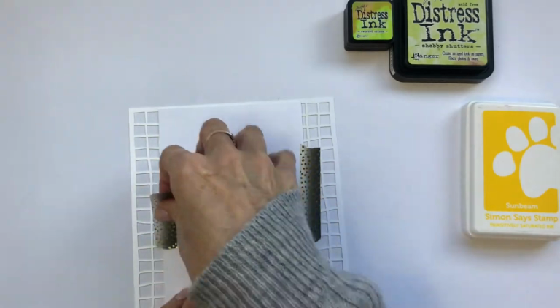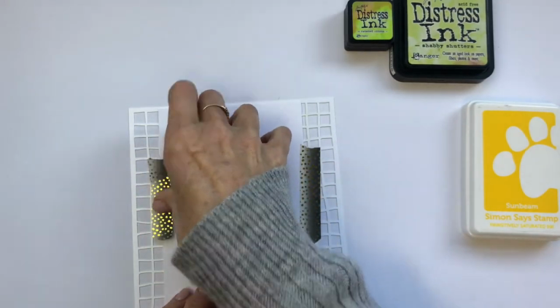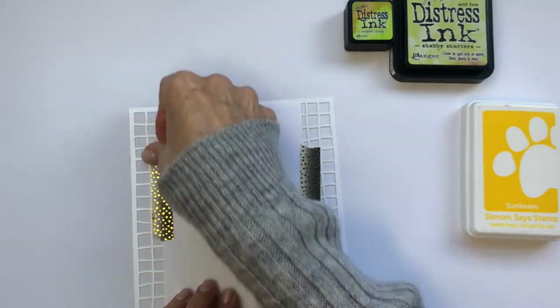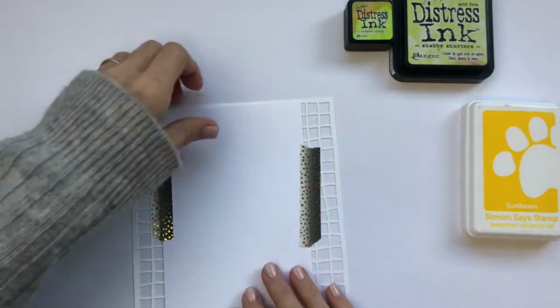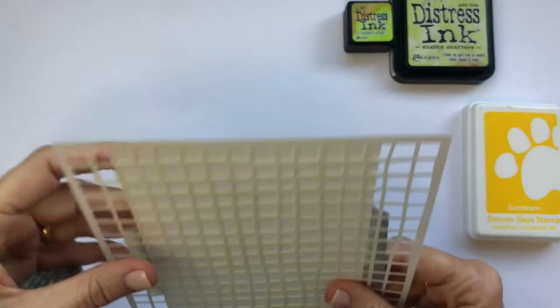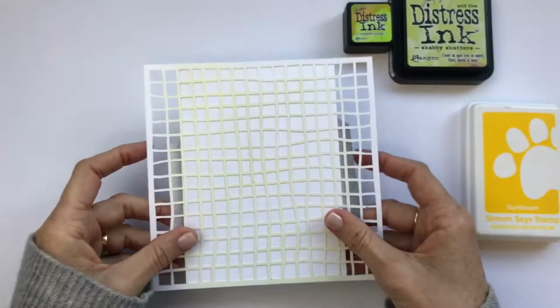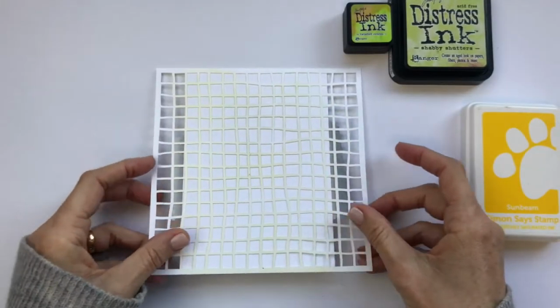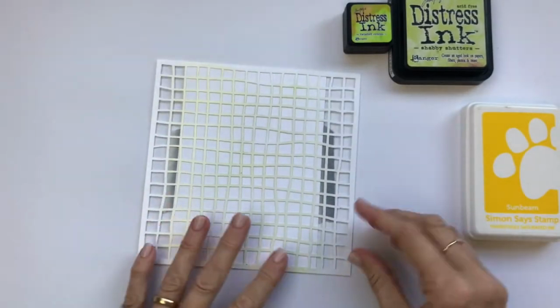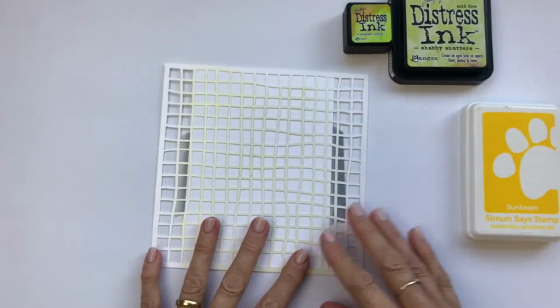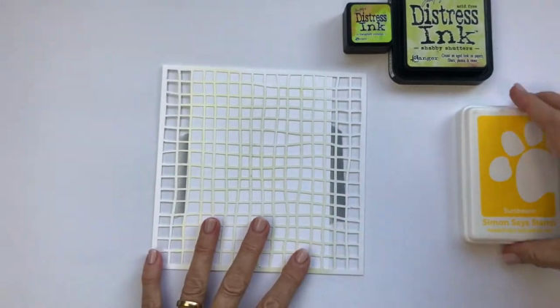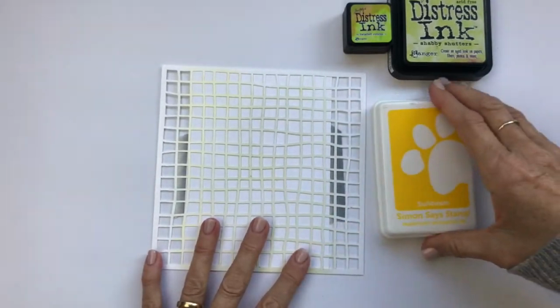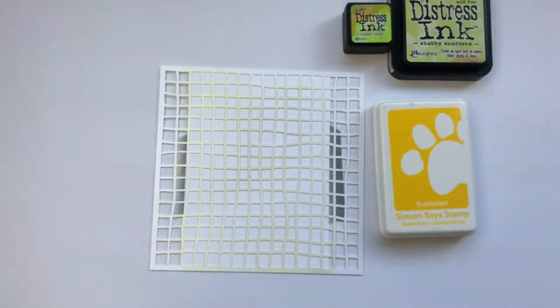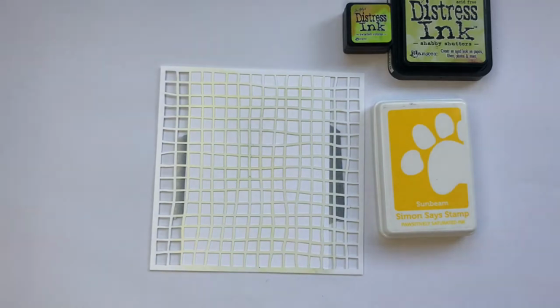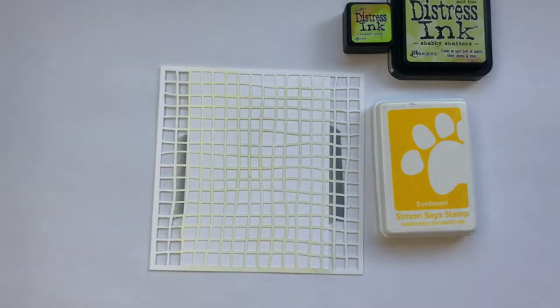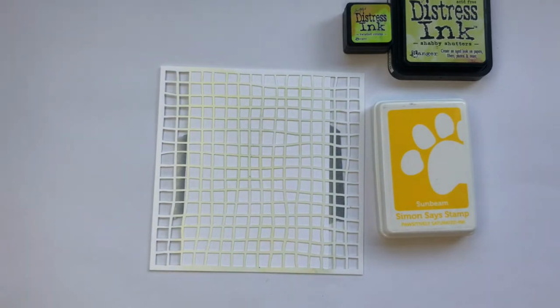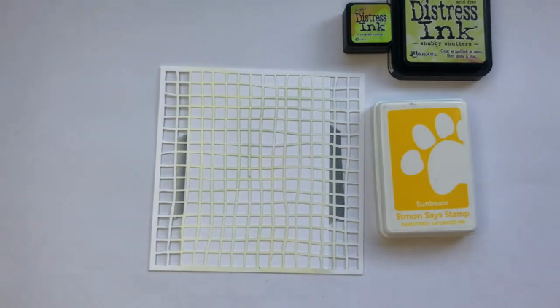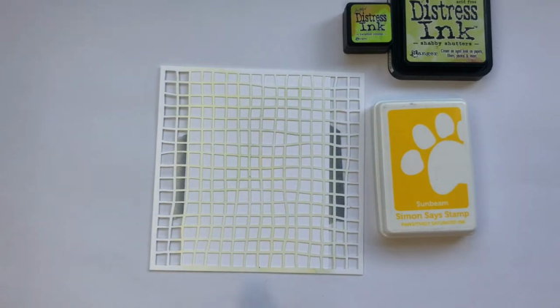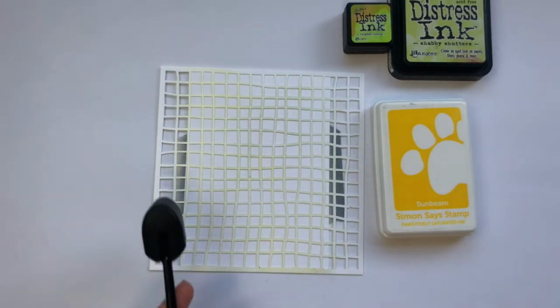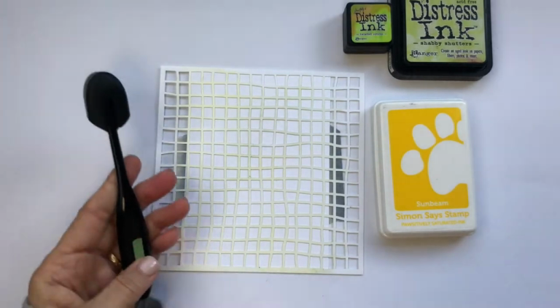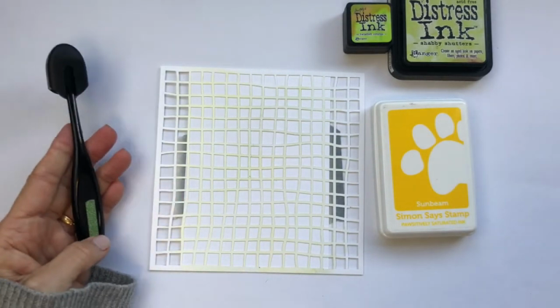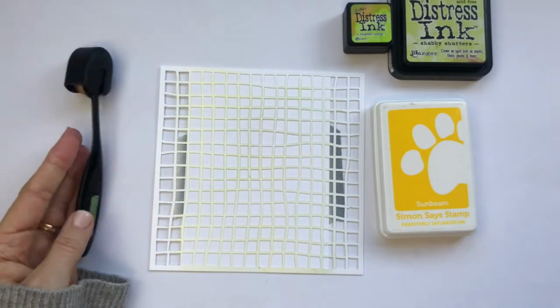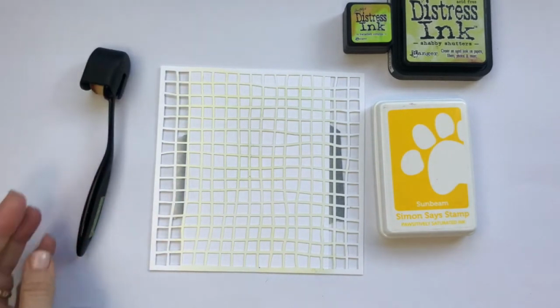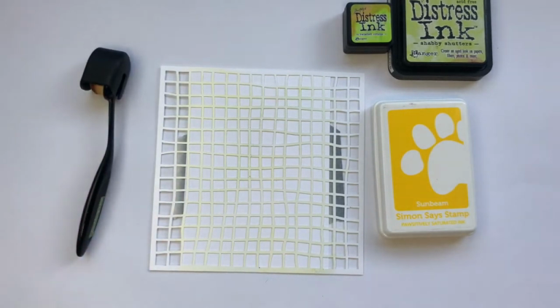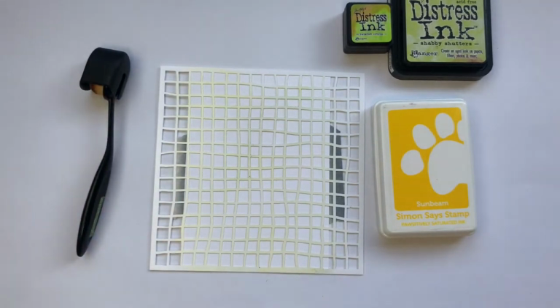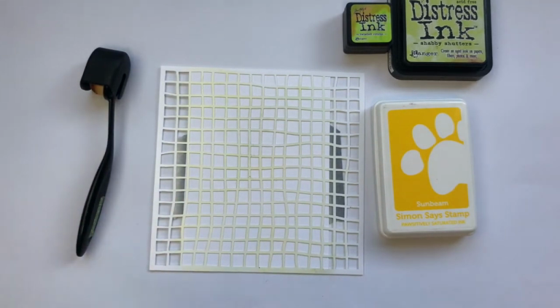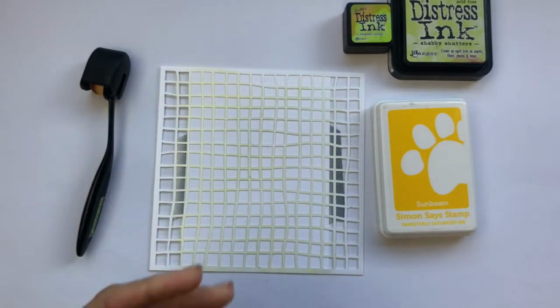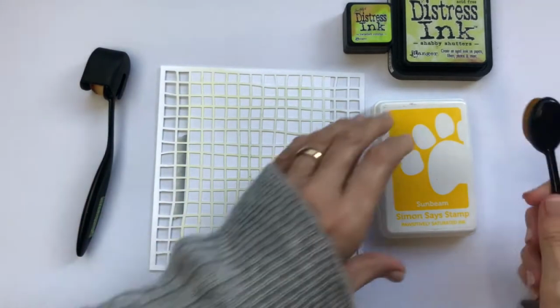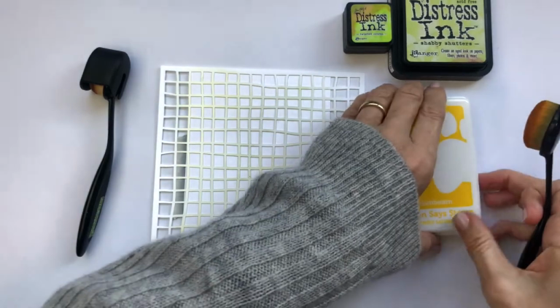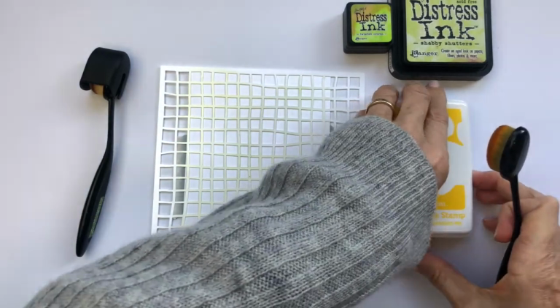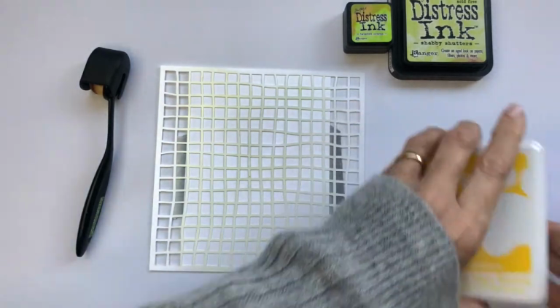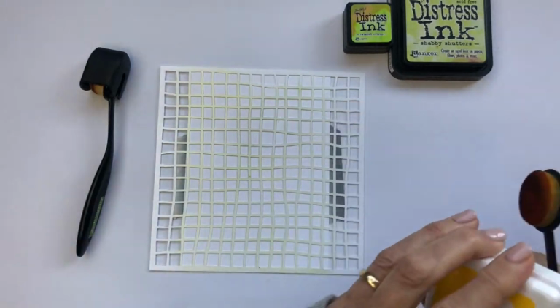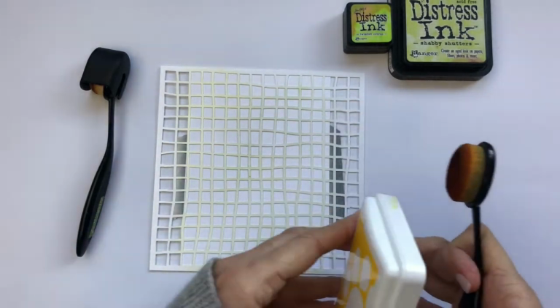I'm going to show you parts of the construction of both cards. I've kind of mixed them together to make one Franken card so that you can see how both are constructed without having to watch everything twice.